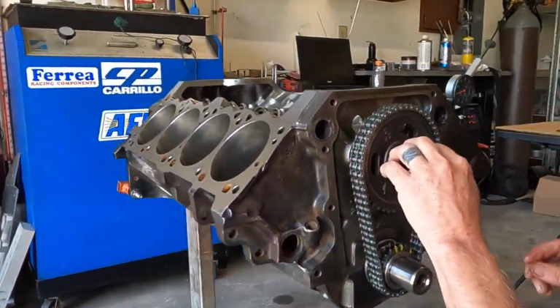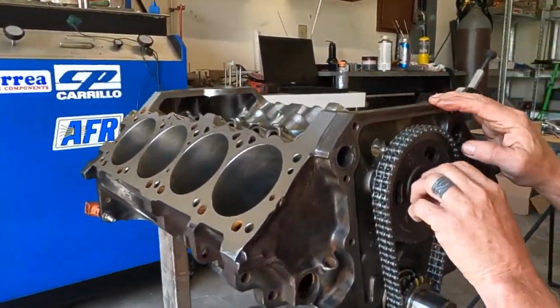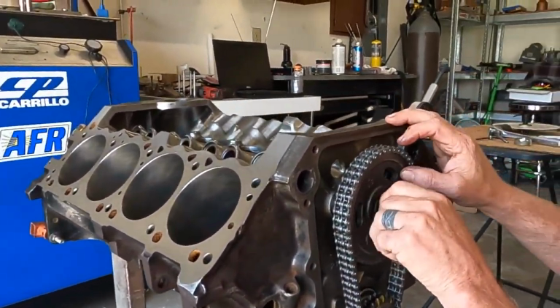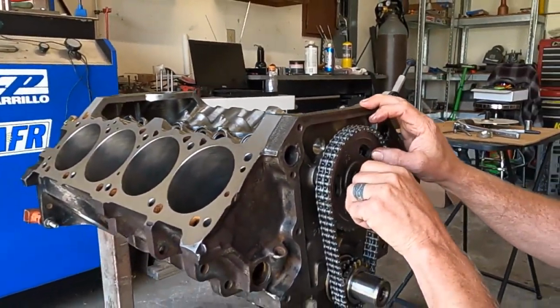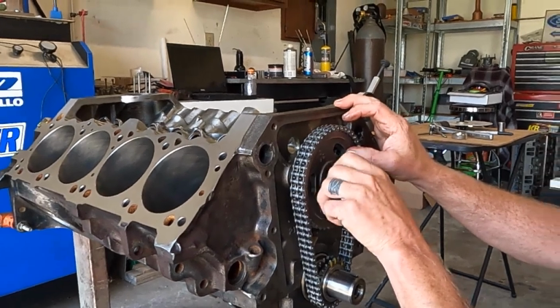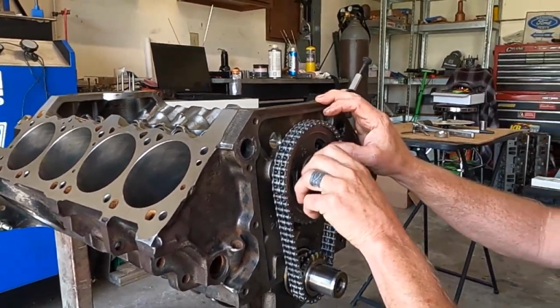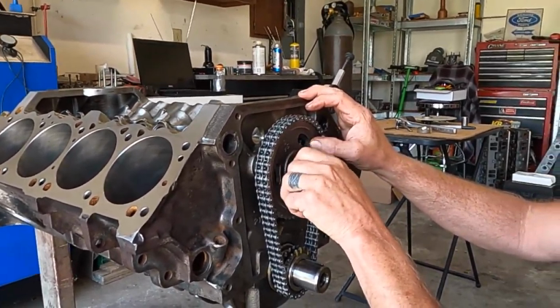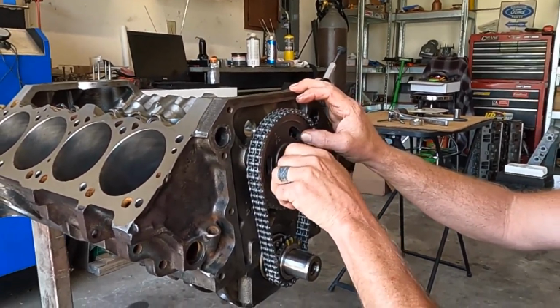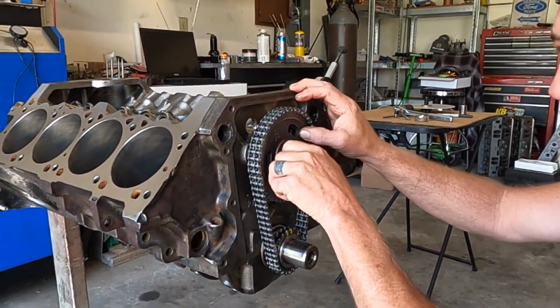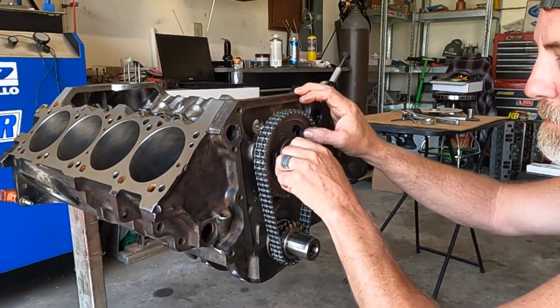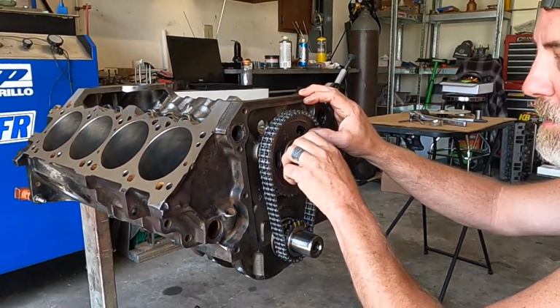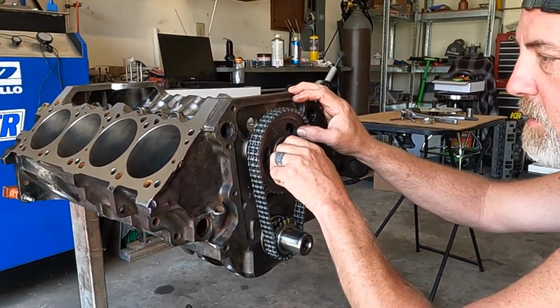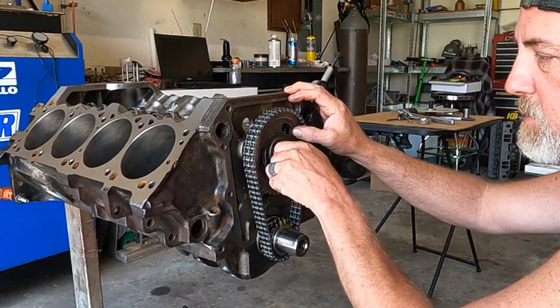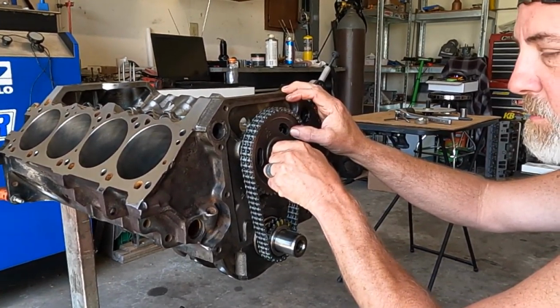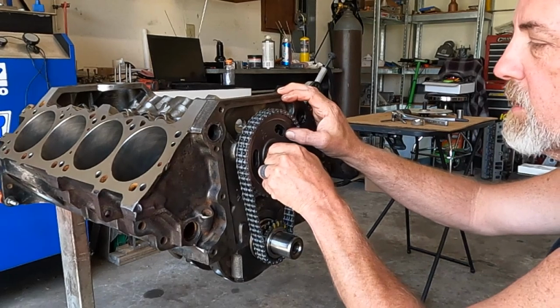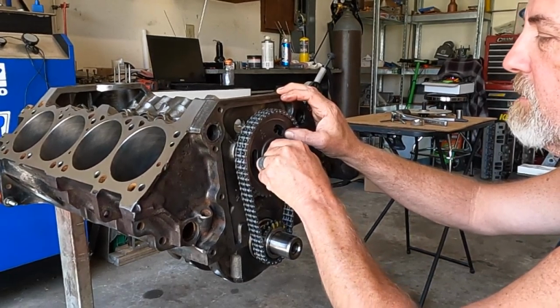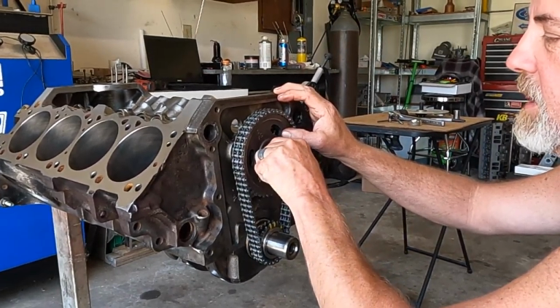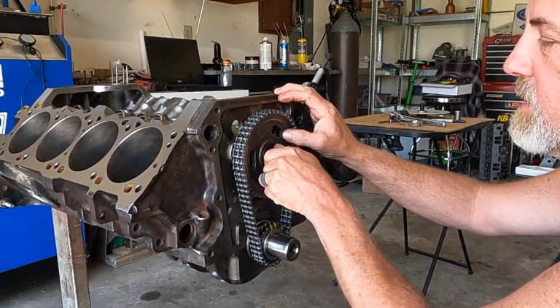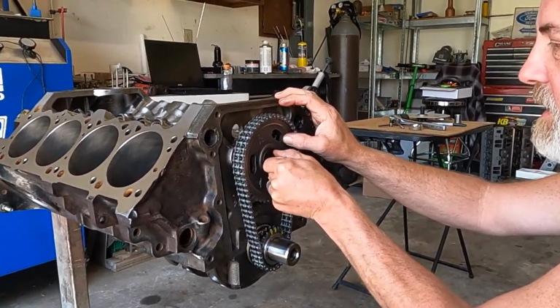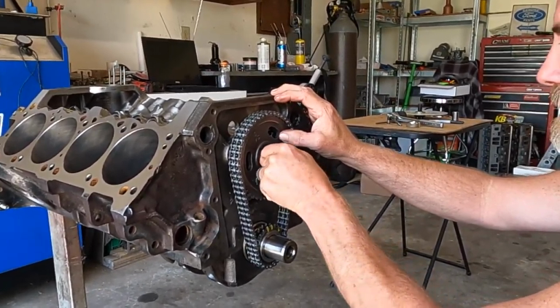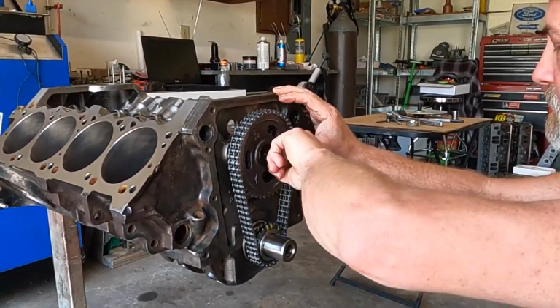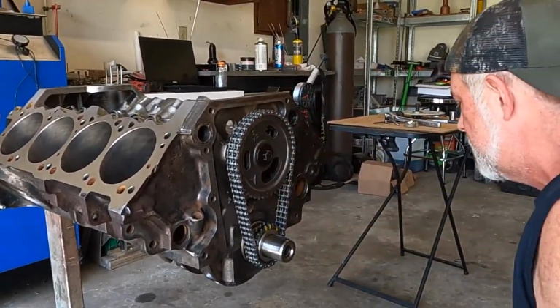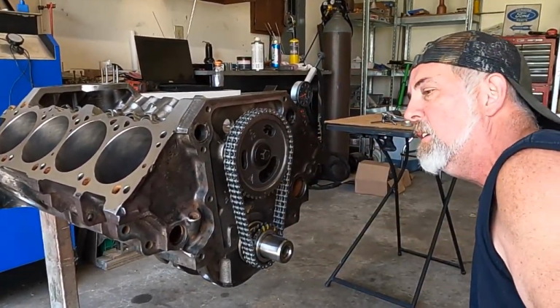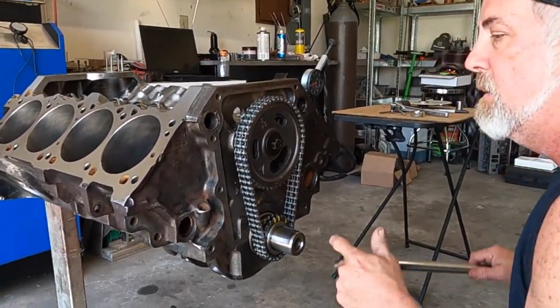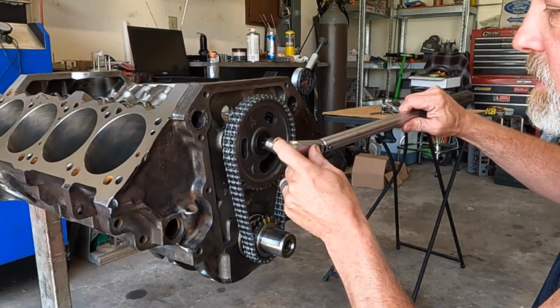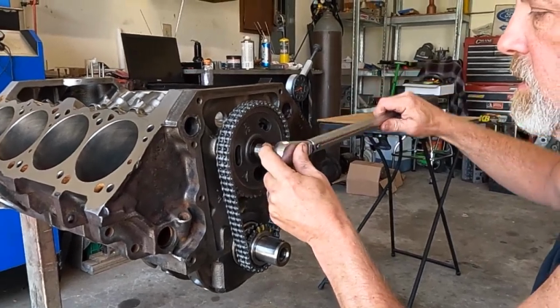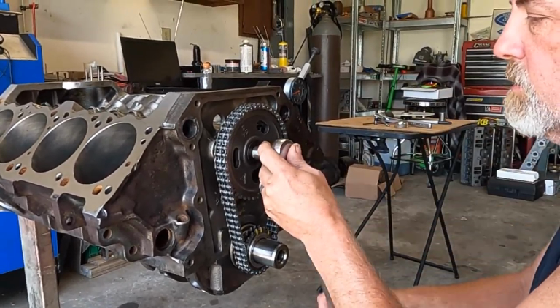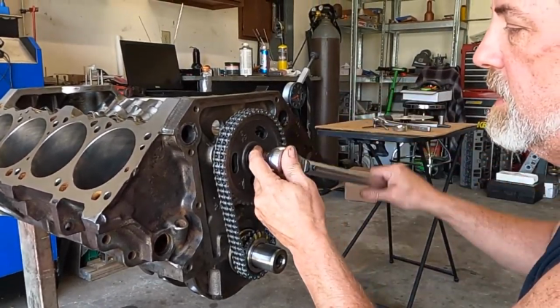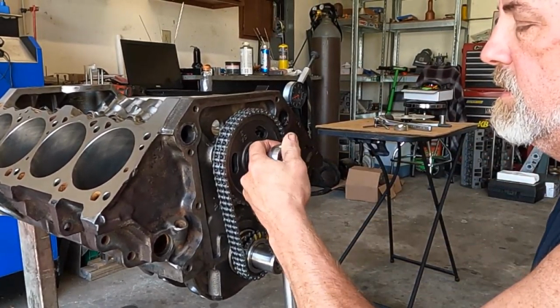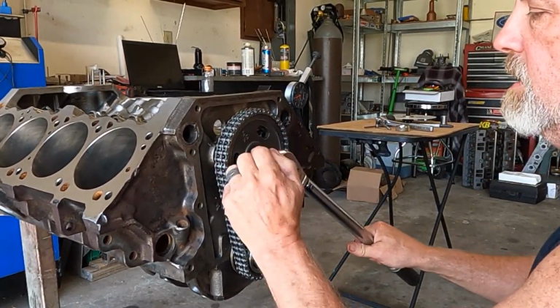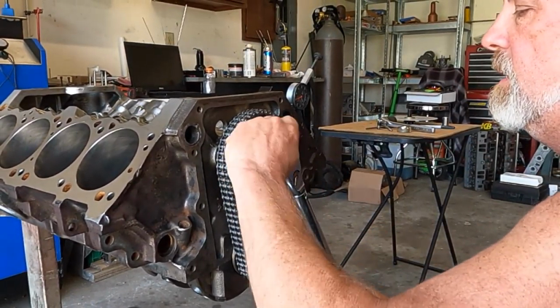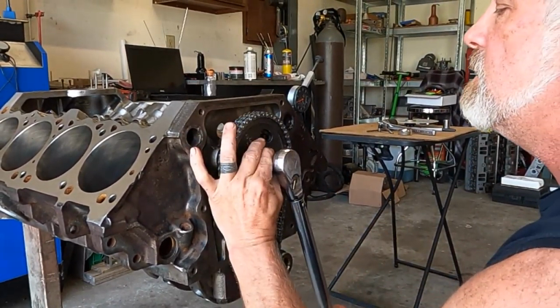Do not try to hammer this gear on. There's a plug in the back of the block that keeps the cam from going out the back and also keeps the oil from coming out the back. If you take a hammer to this thing you're going to have some problems. We're just going to run this down.